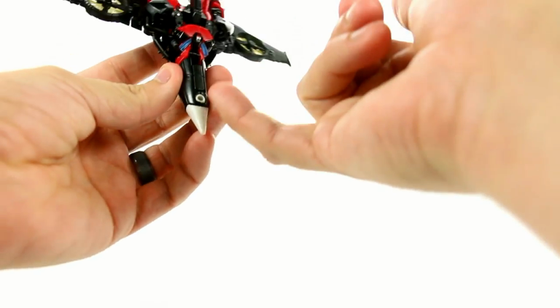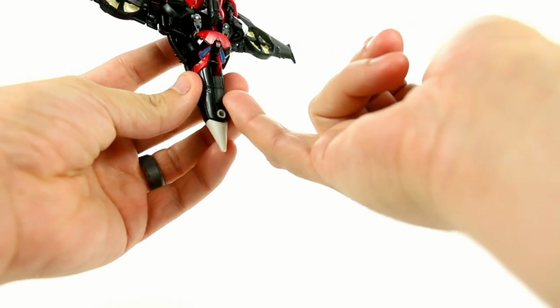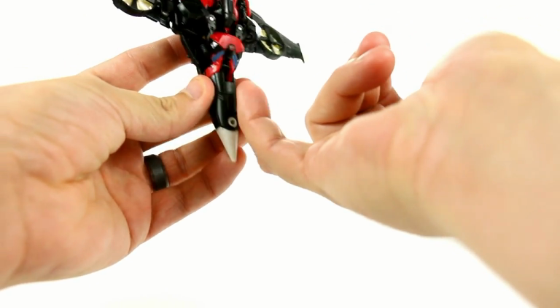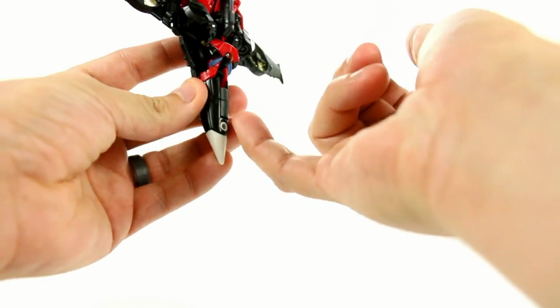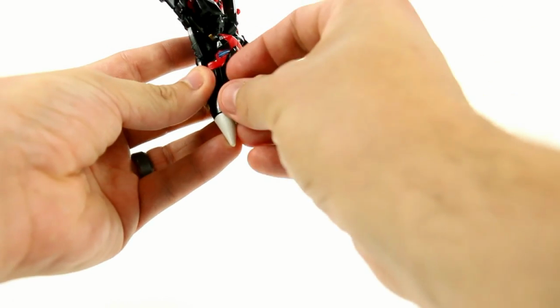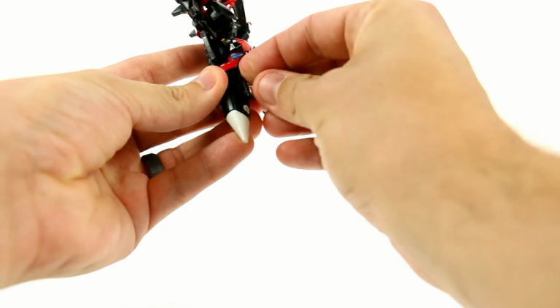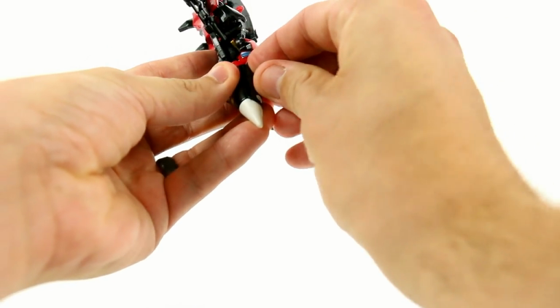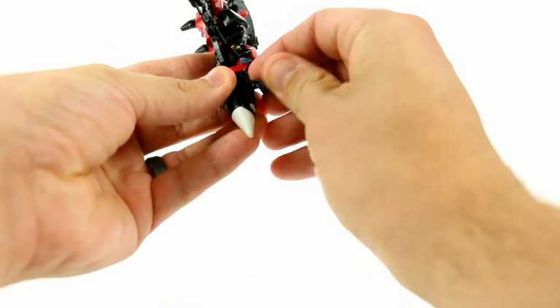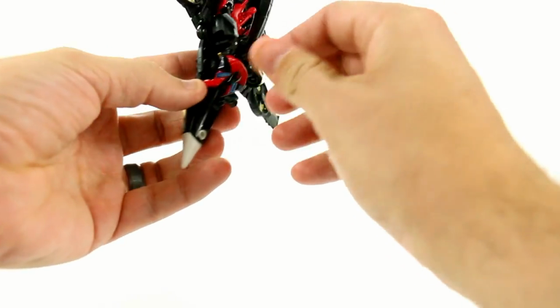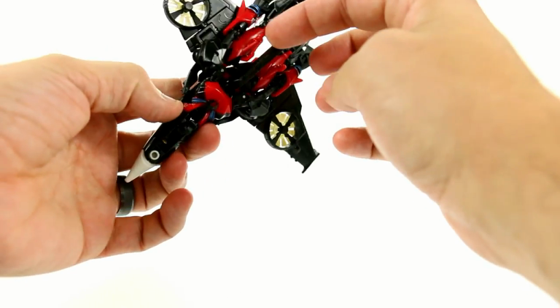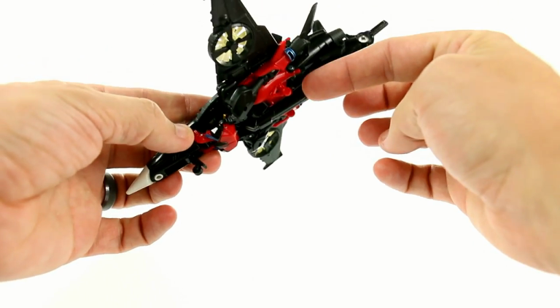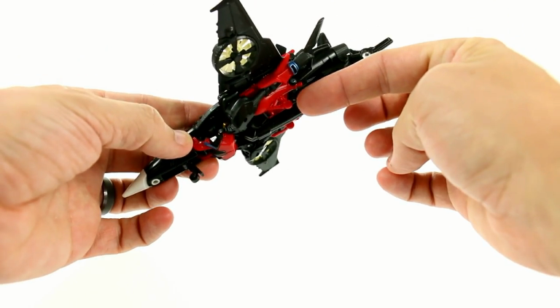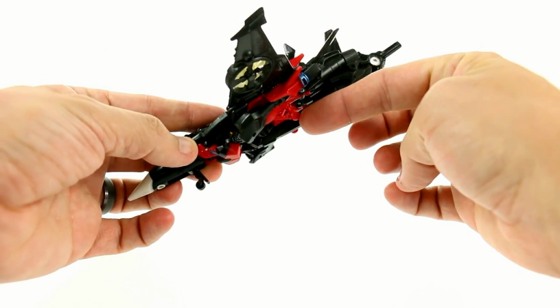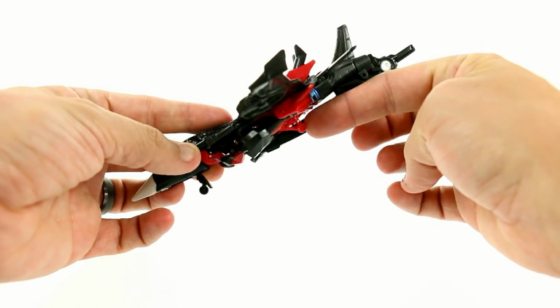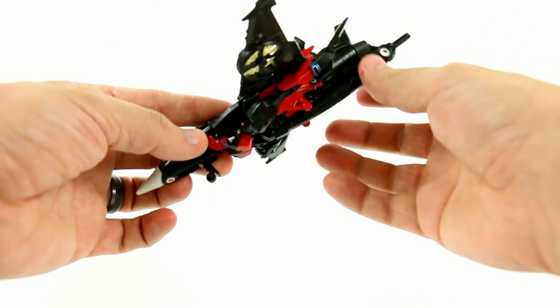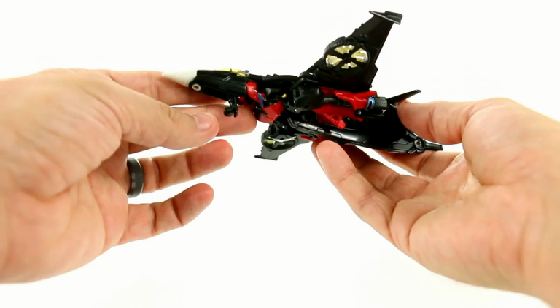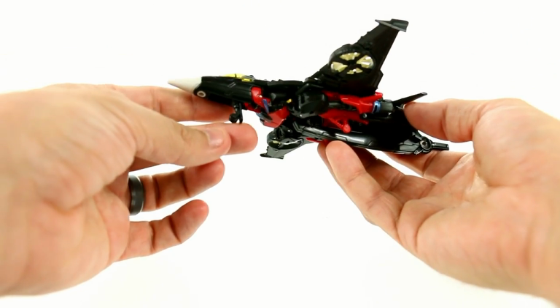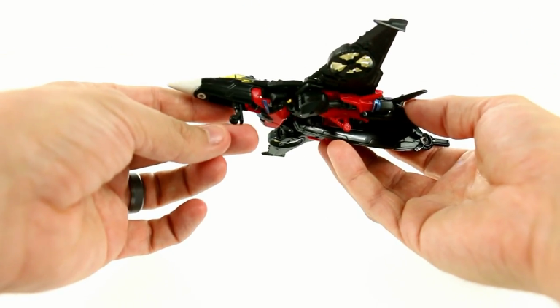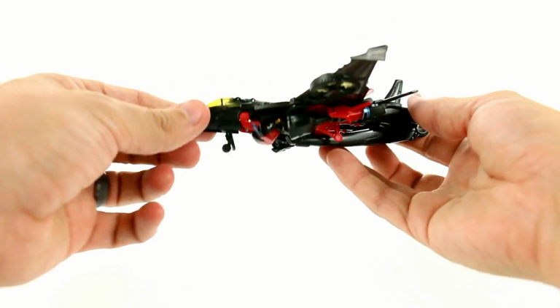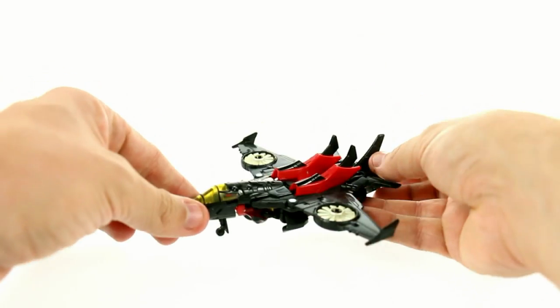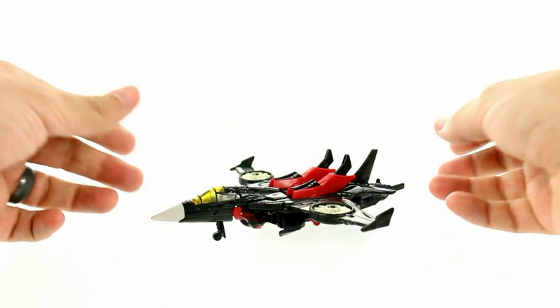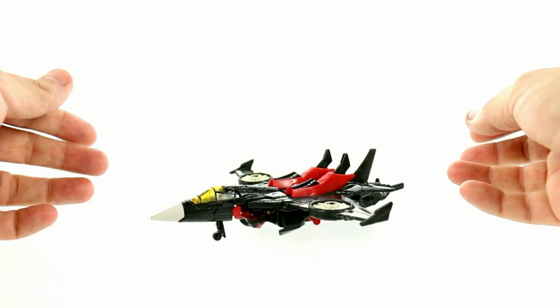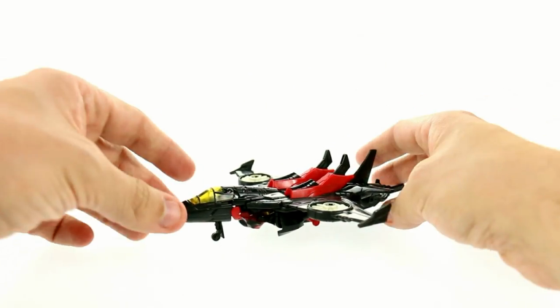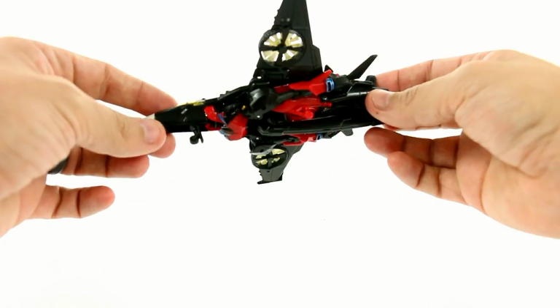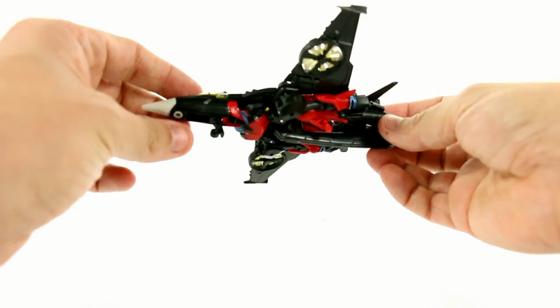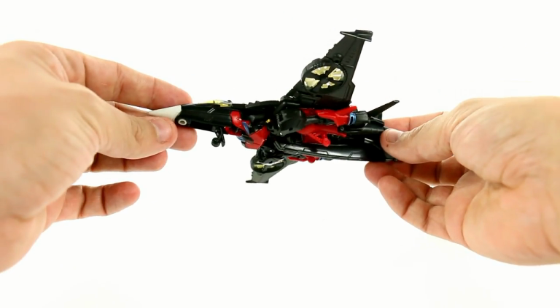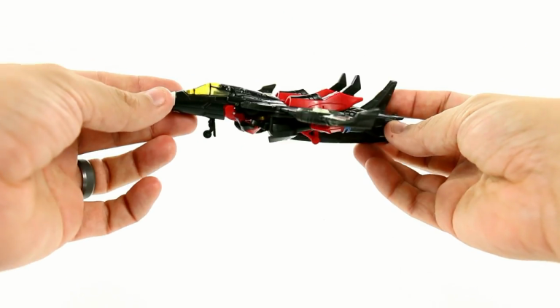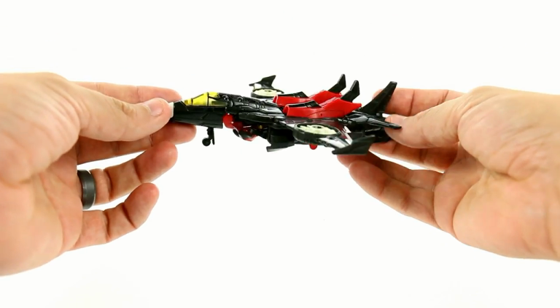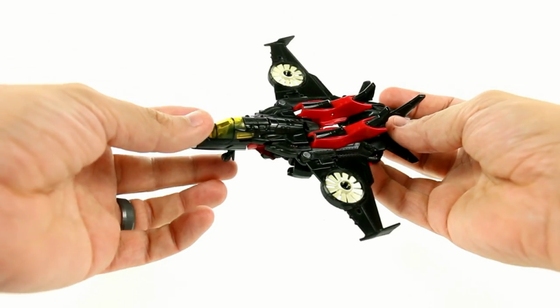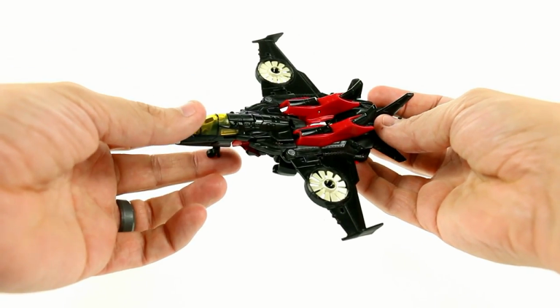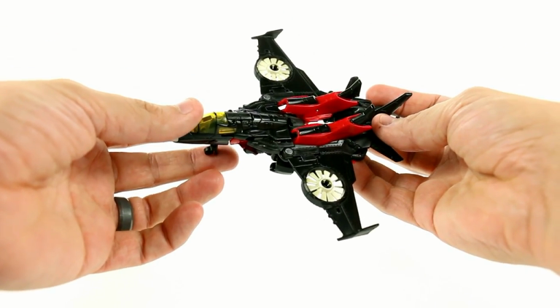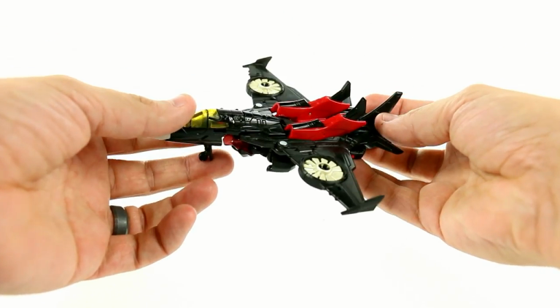It's a fairly simple design. She does have landing gear that I didn't fold out — she has some molded into her legs that you can see right here, and then you've got one that folds out, so you don't have to just lay her down without any landing gear. That is incorporated into the design, so very cool.